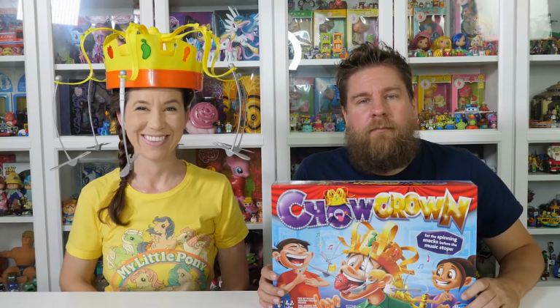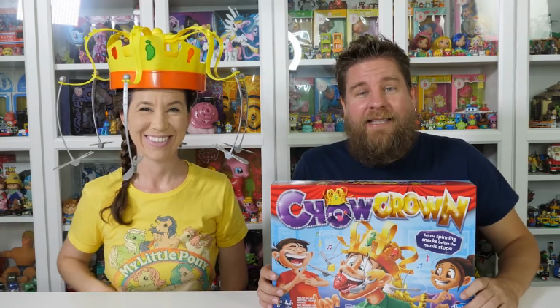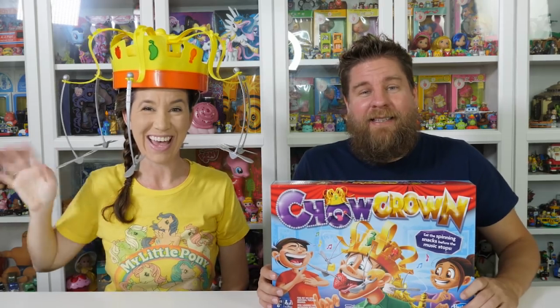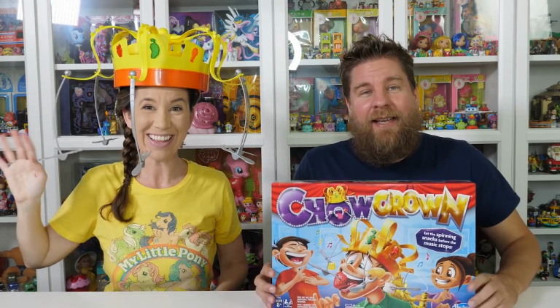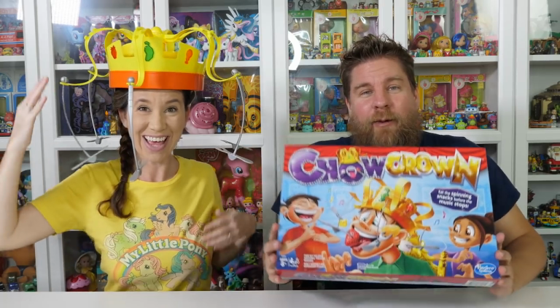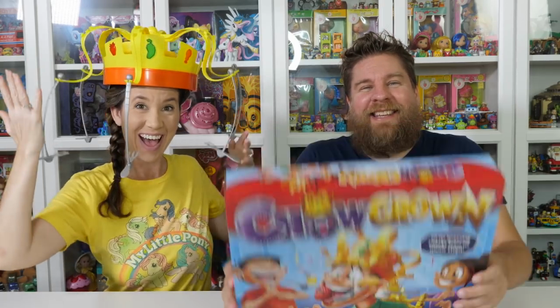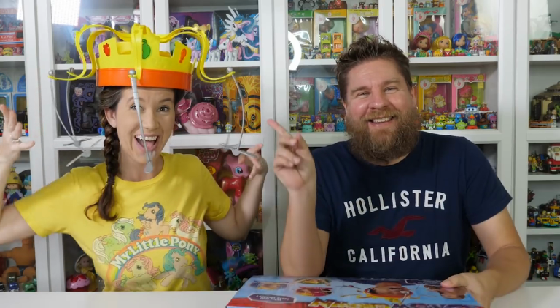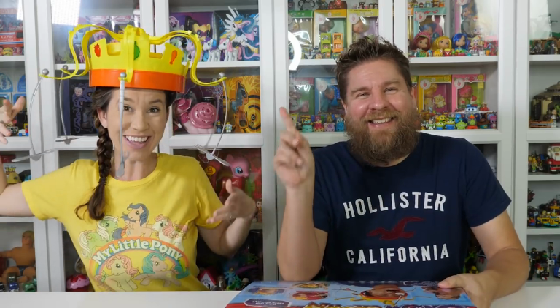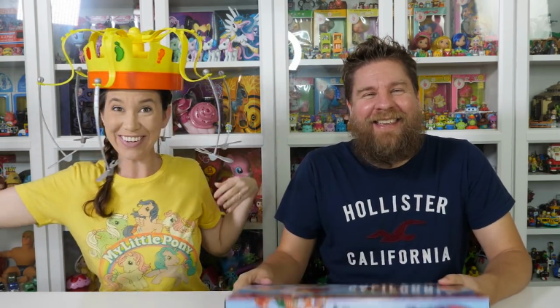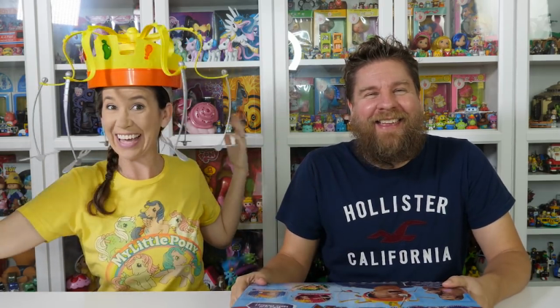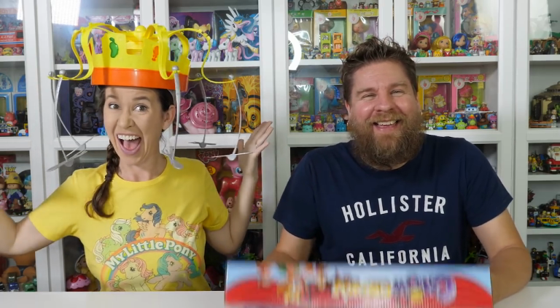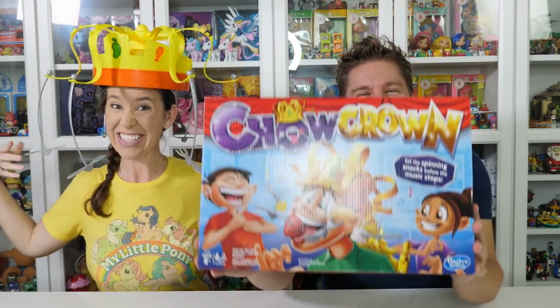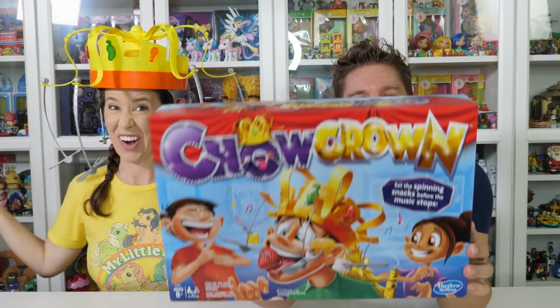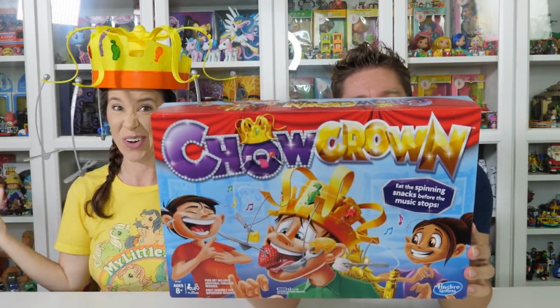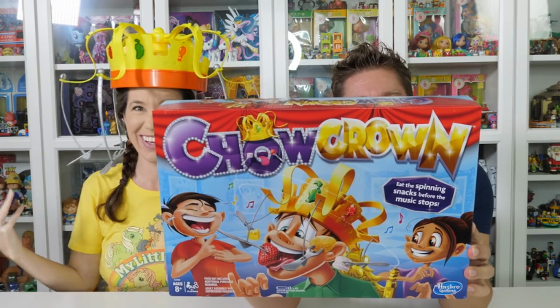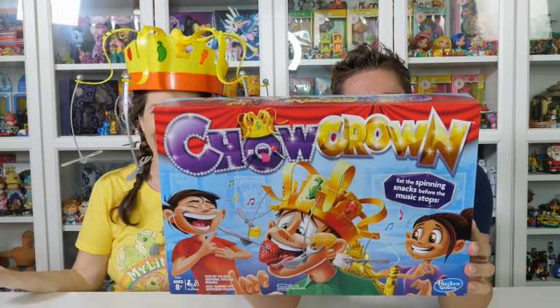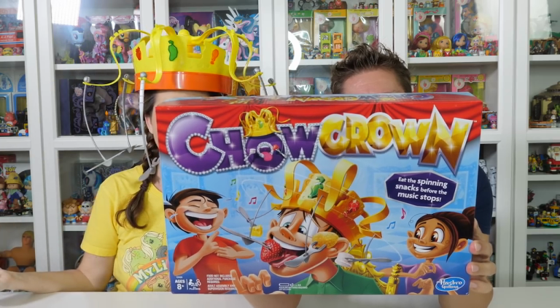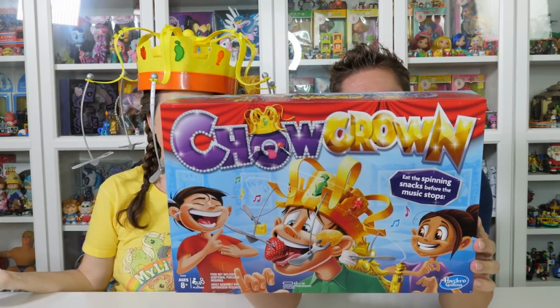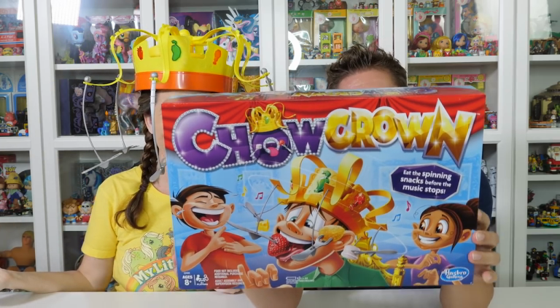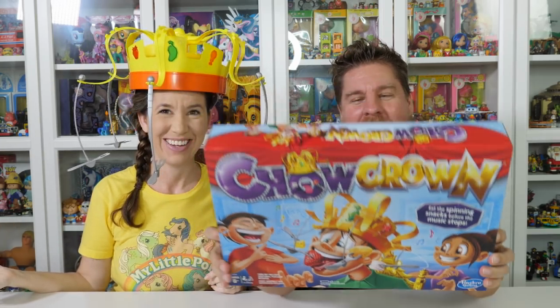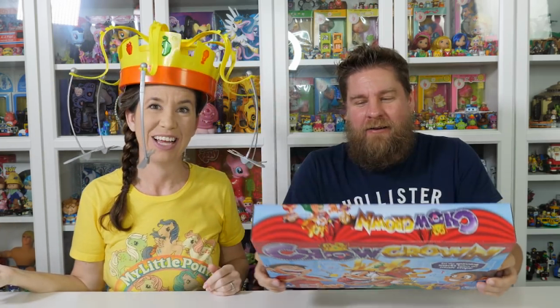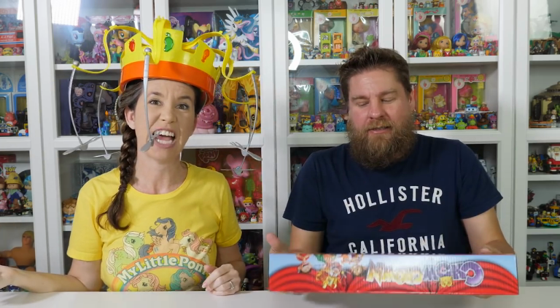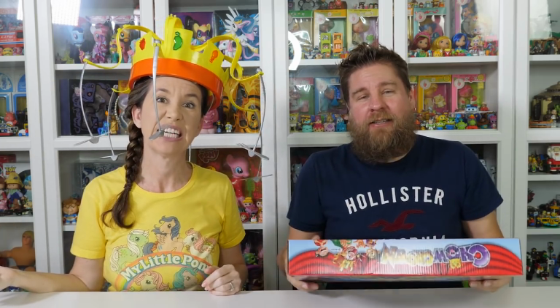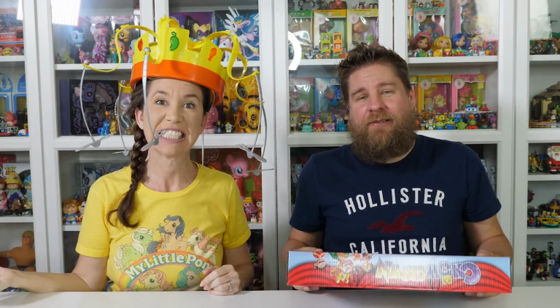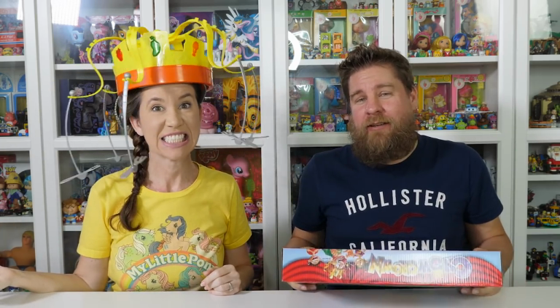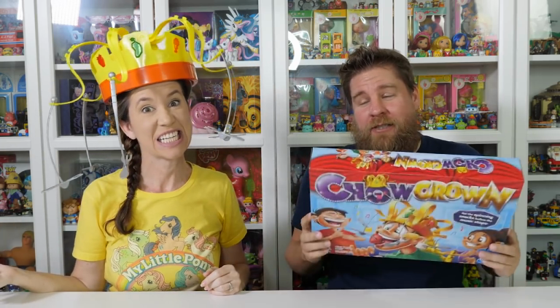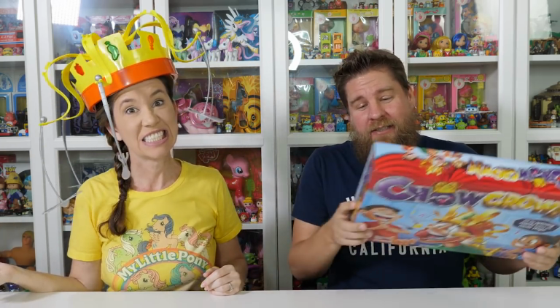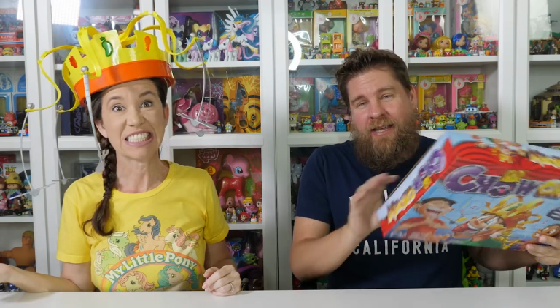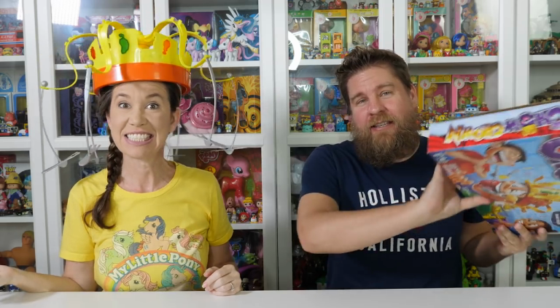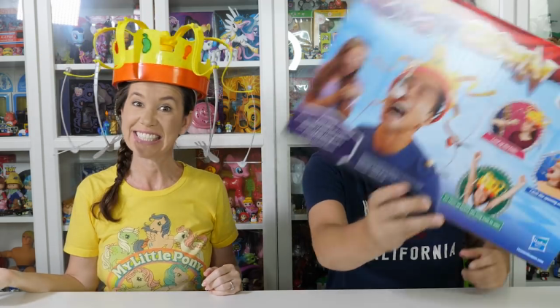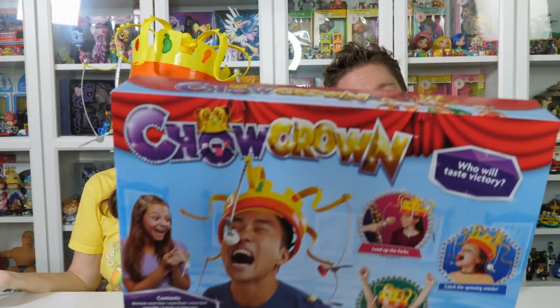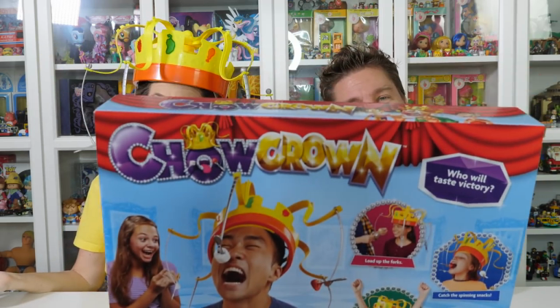Hey guys, it's Mike and Holly. How do you like my new hat? It's a crown. We've got a new game called Chow Crown. I'm going to chow it. We need to thank Hasbro Gaming for sending this to us. Thank you guys.